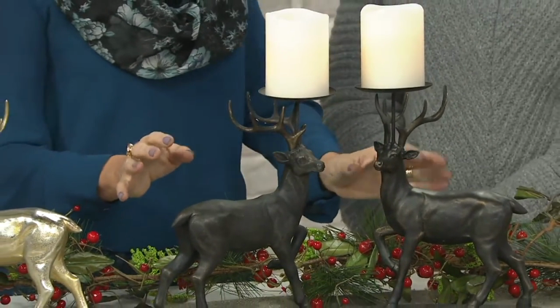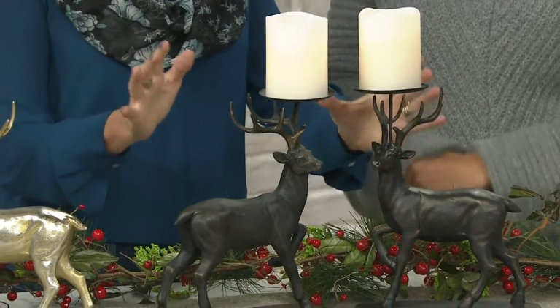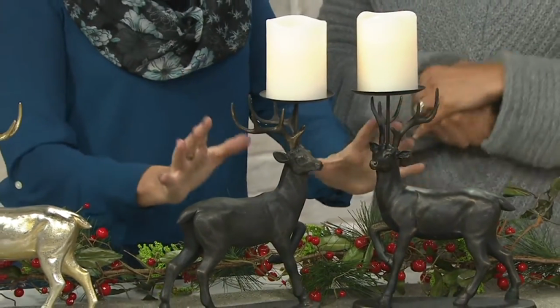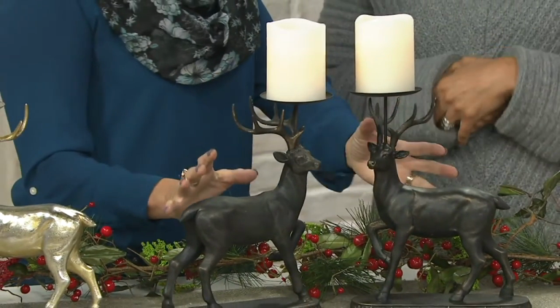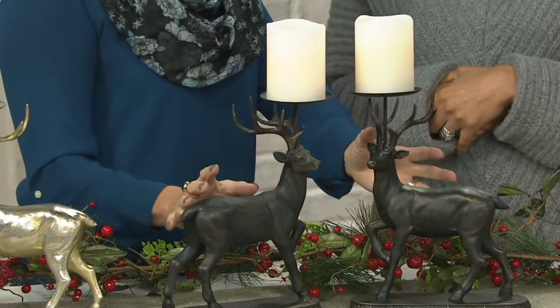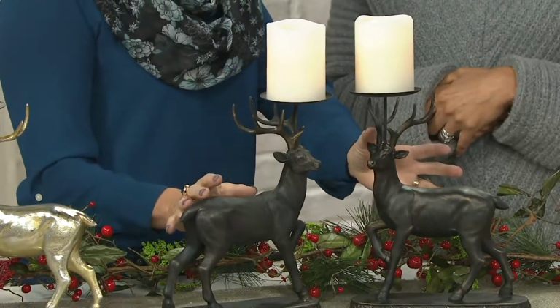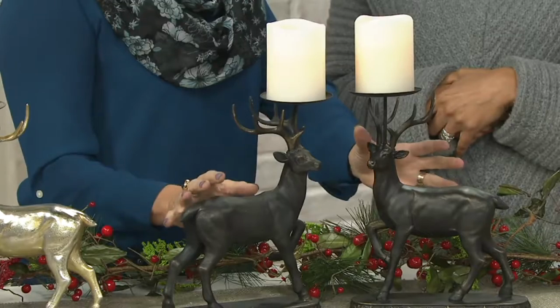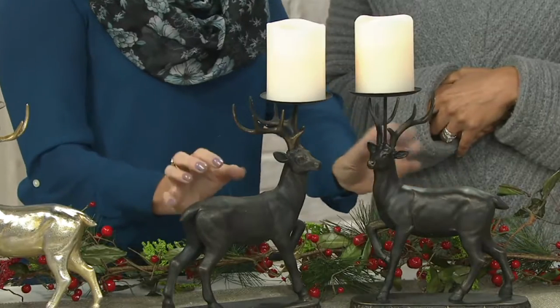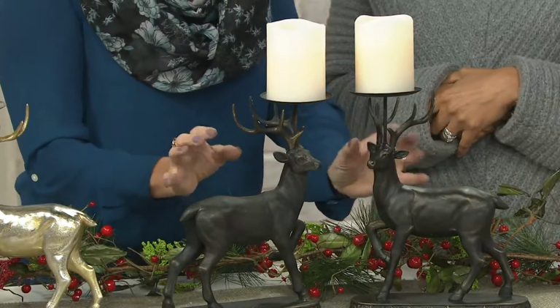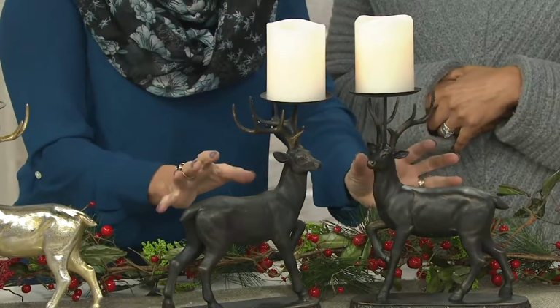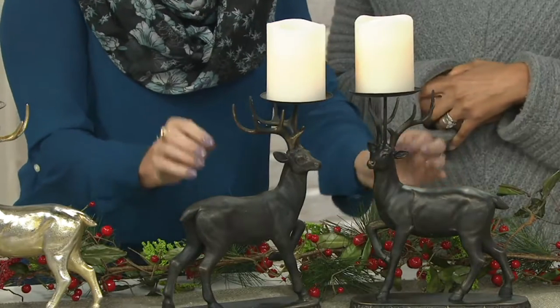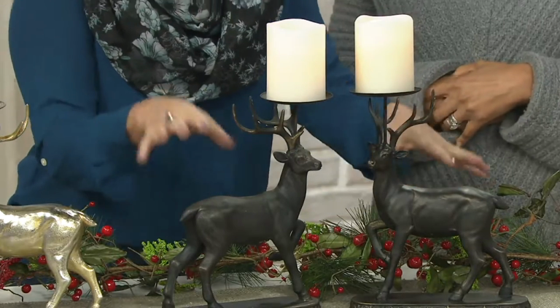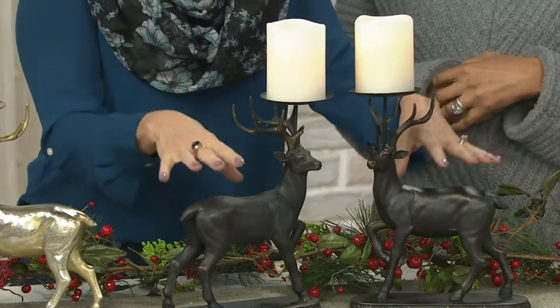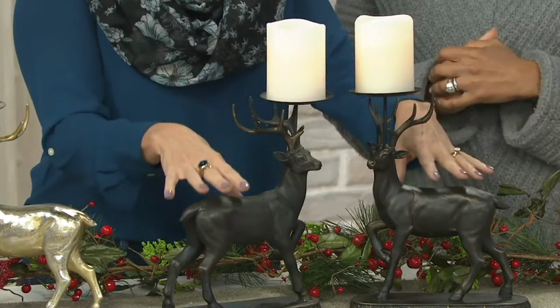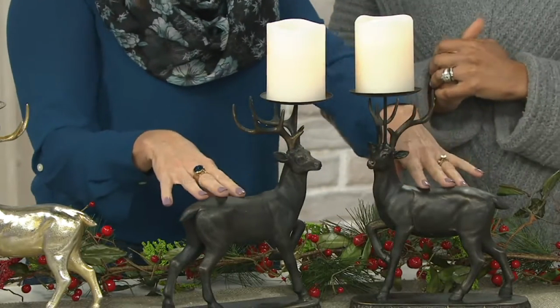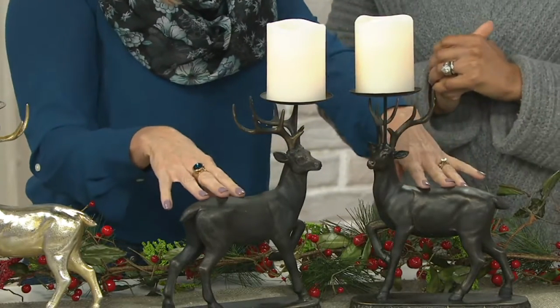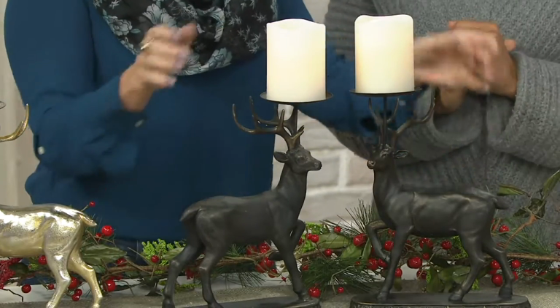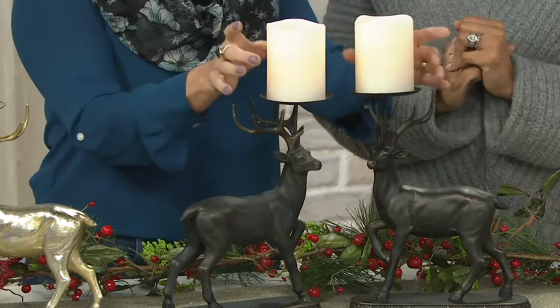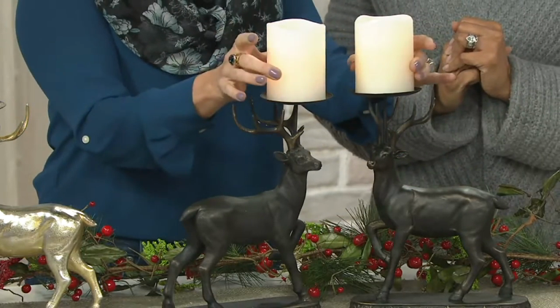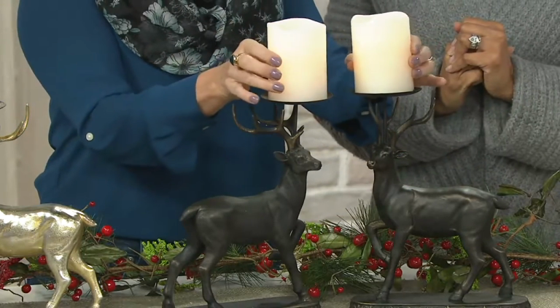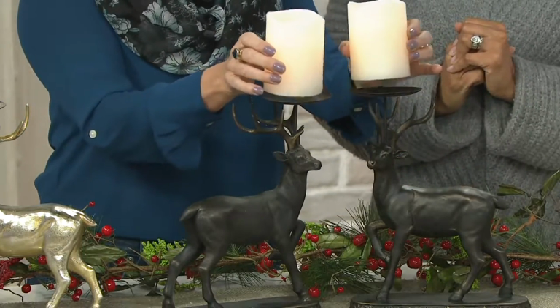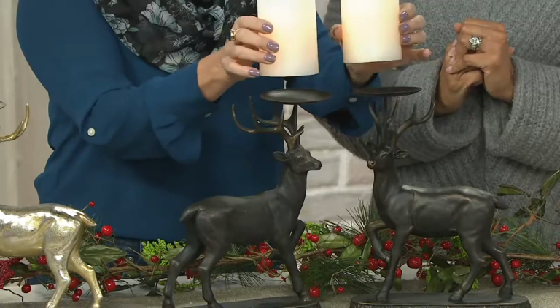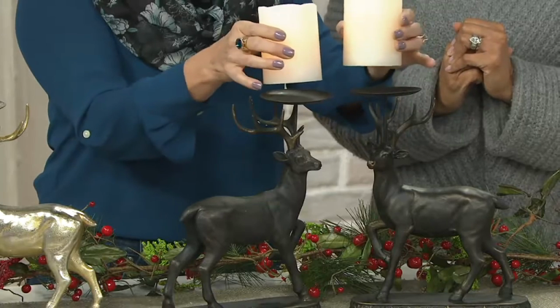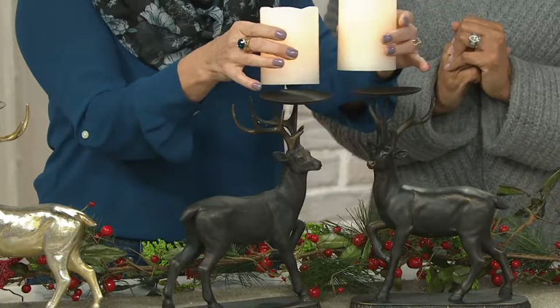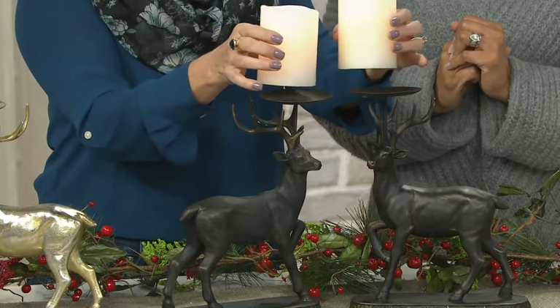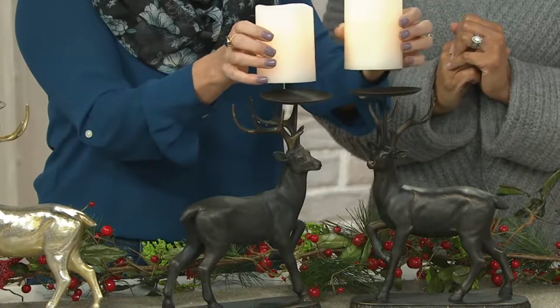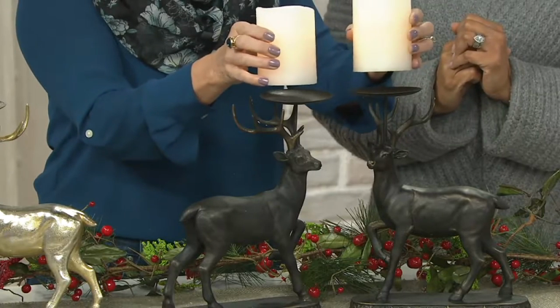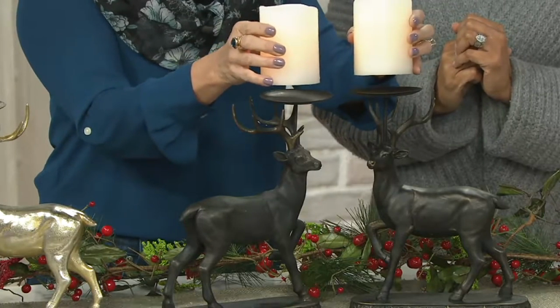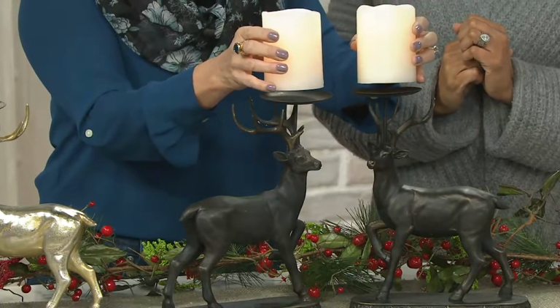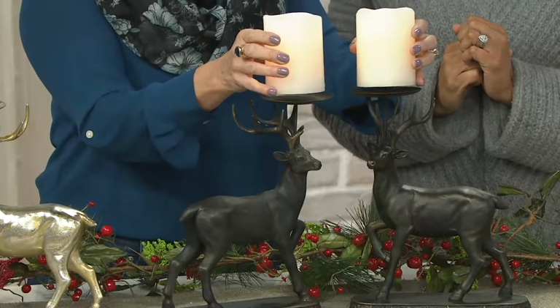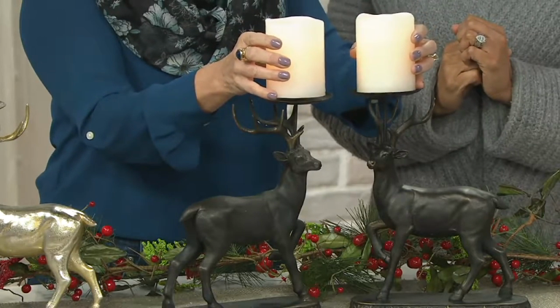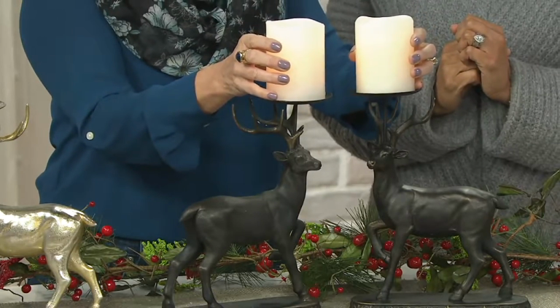You get both of them — you don't always get two, but here you do. You get both of them, and the candles come as well. These are real wax, but they are faux candles, and the color choices are fantastic.